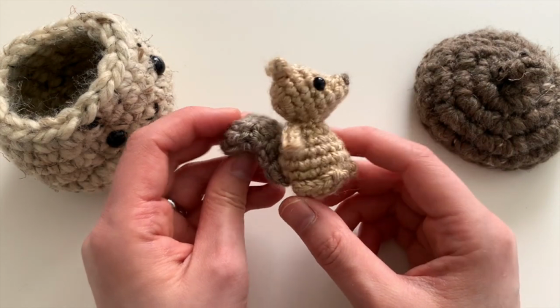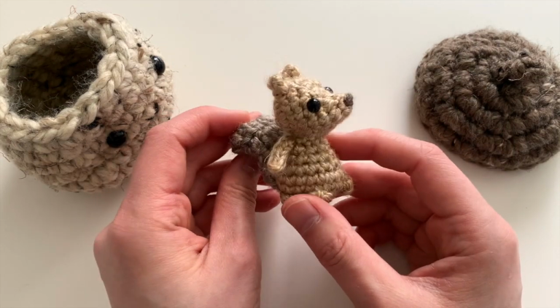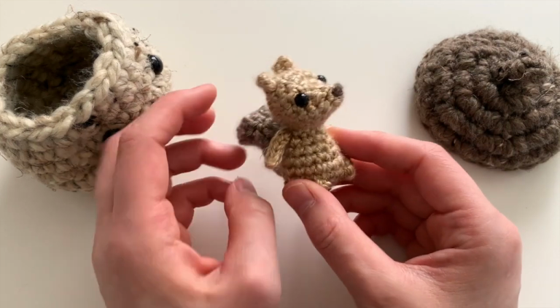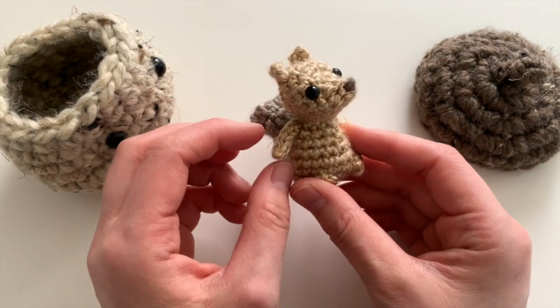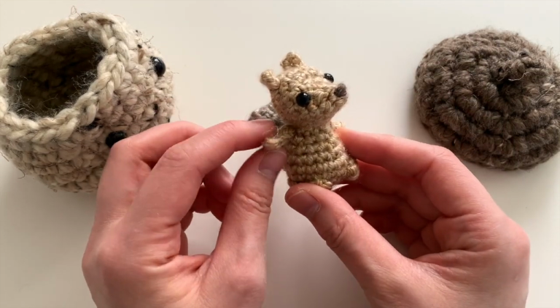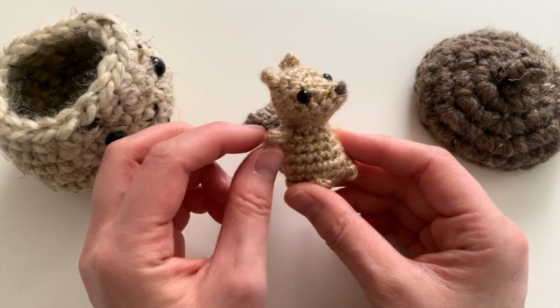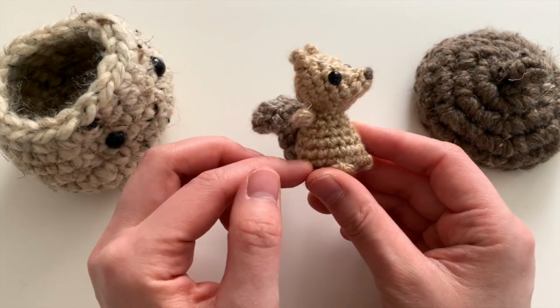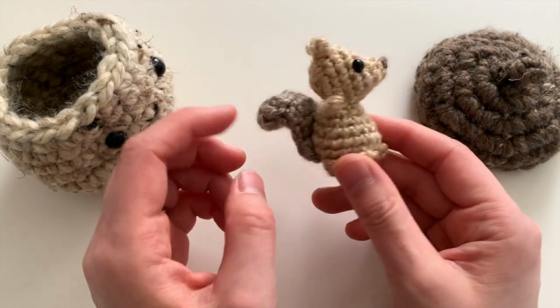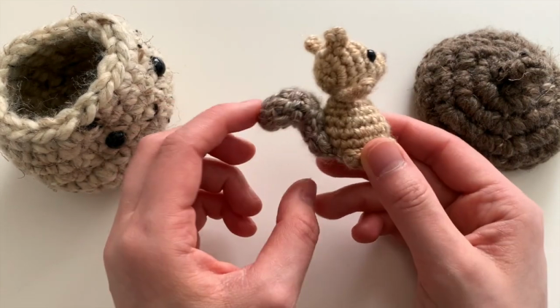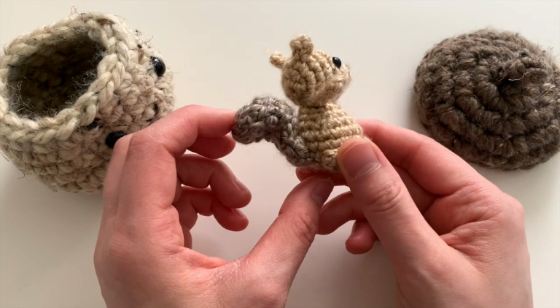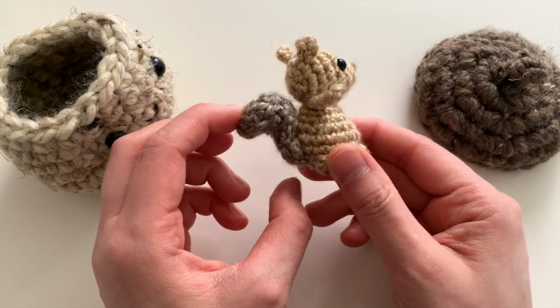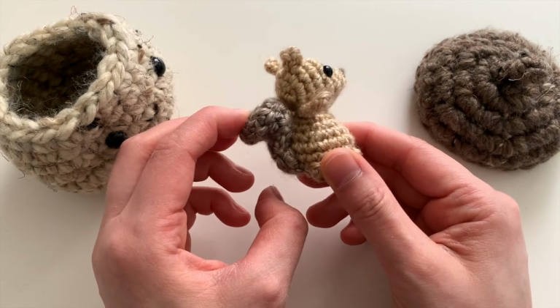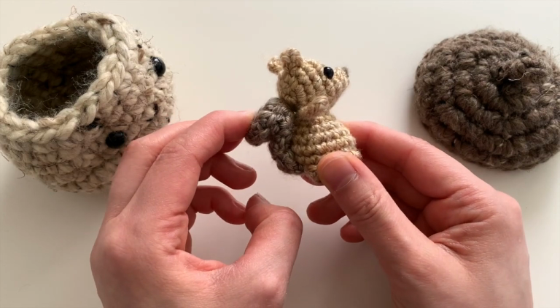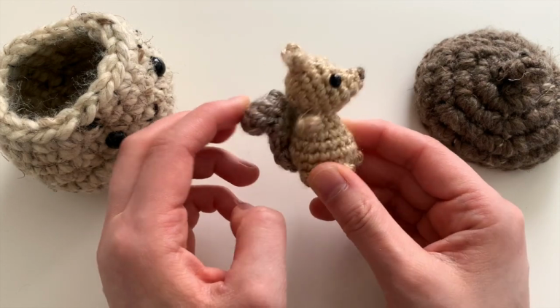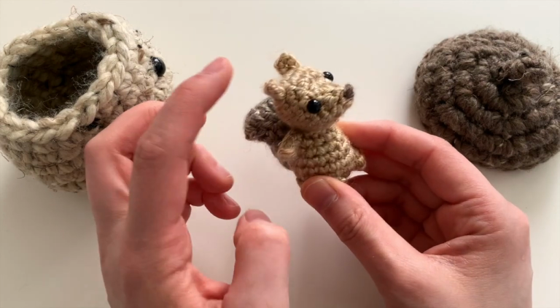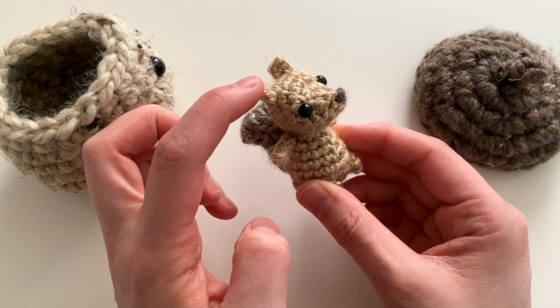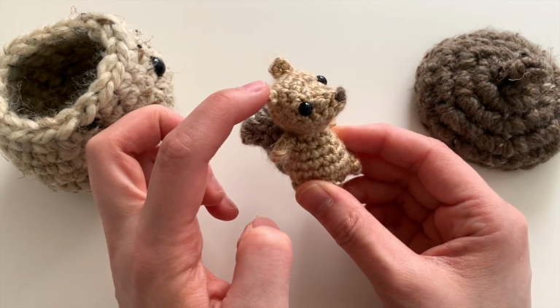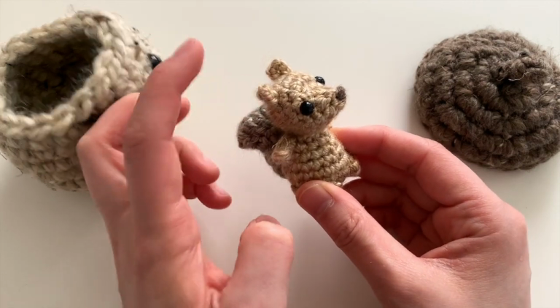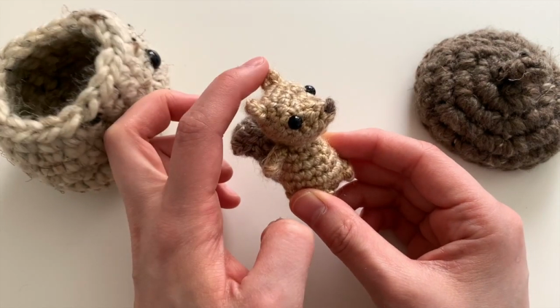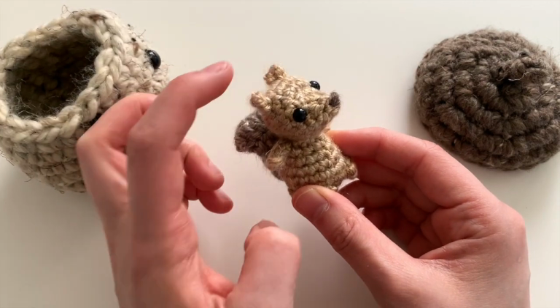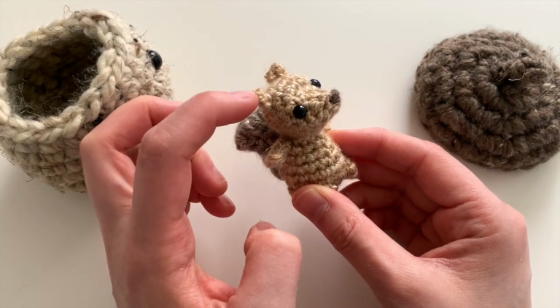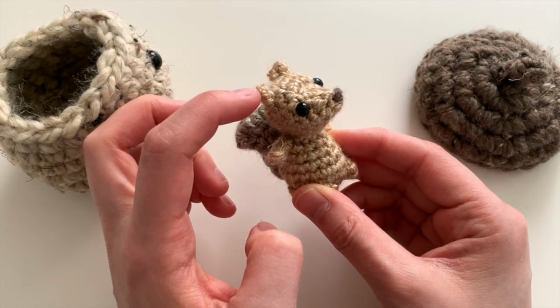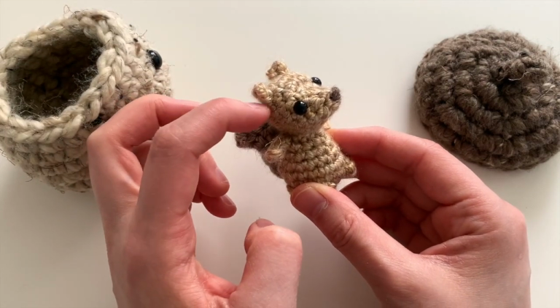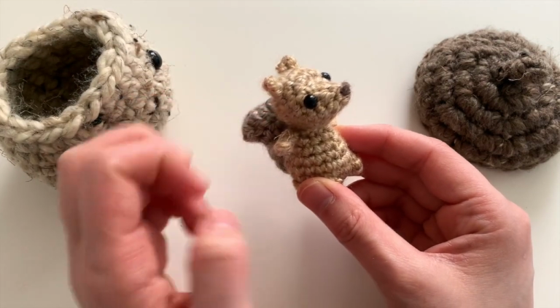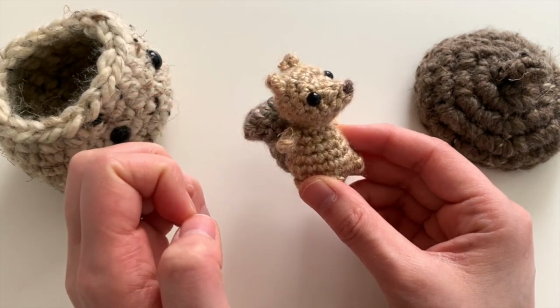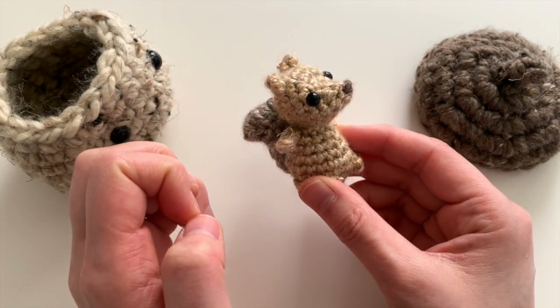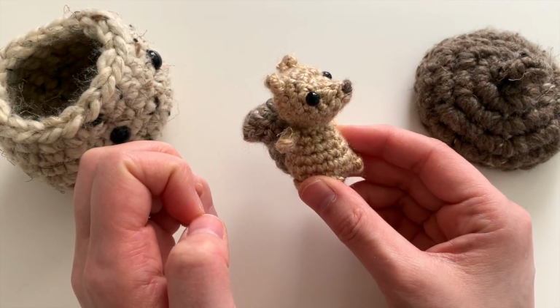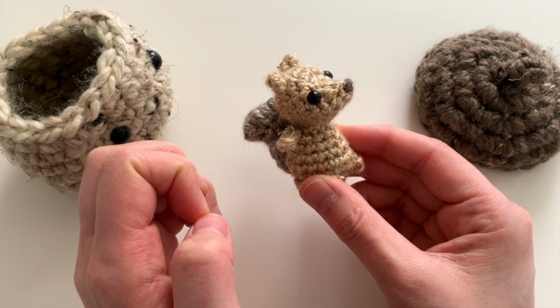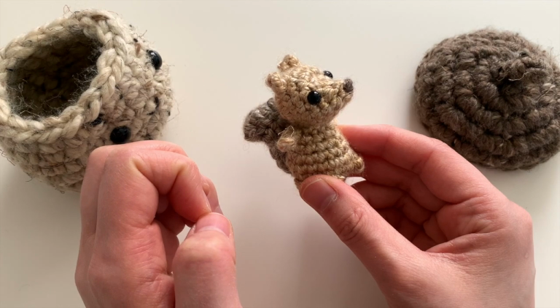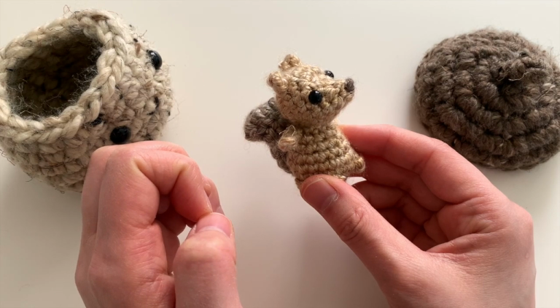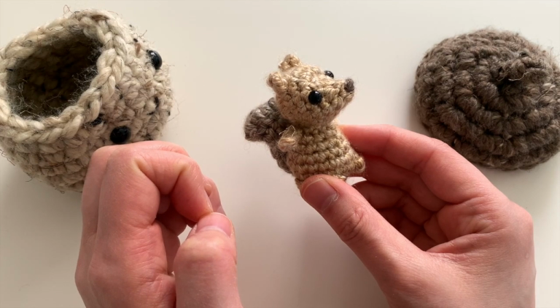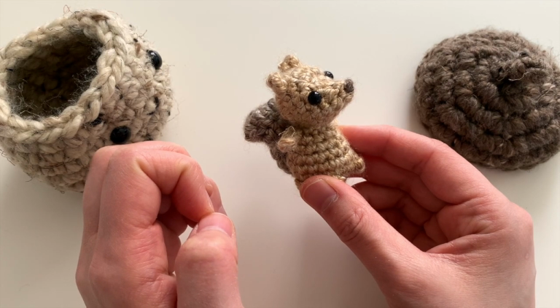He's got tiny little arms and legs, a tail, and the ears are actually crocheted directly onto the head to minimize sewing.